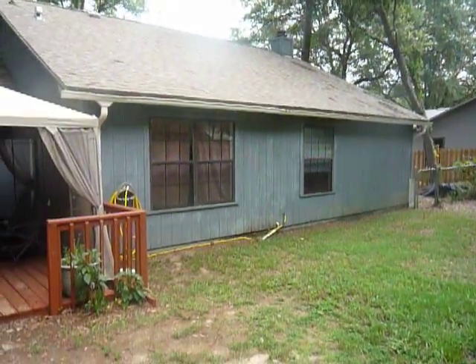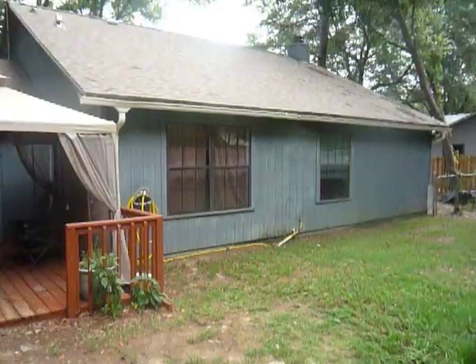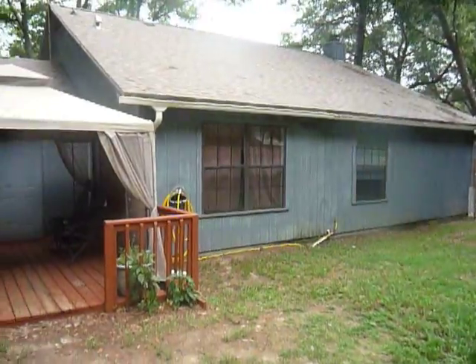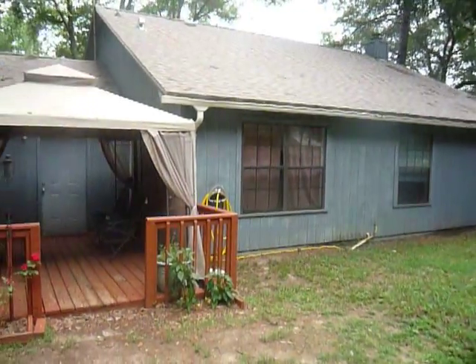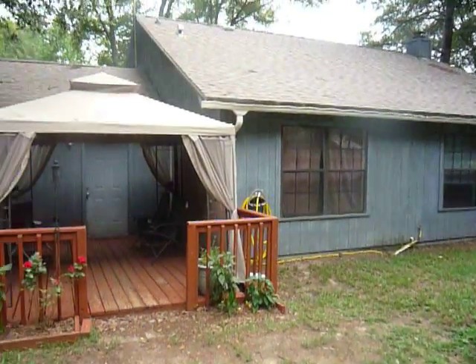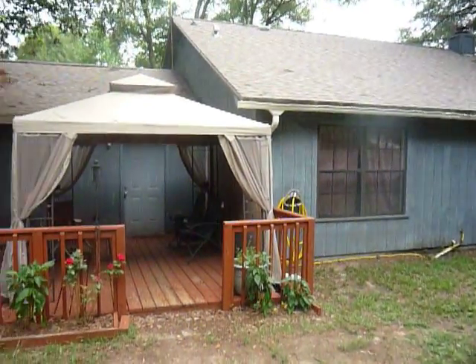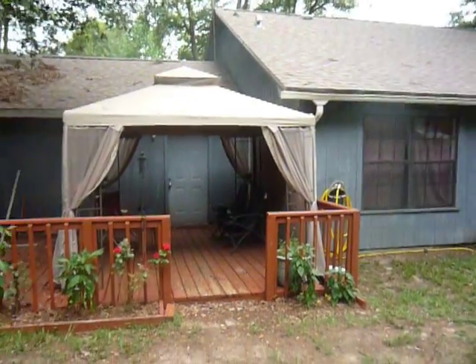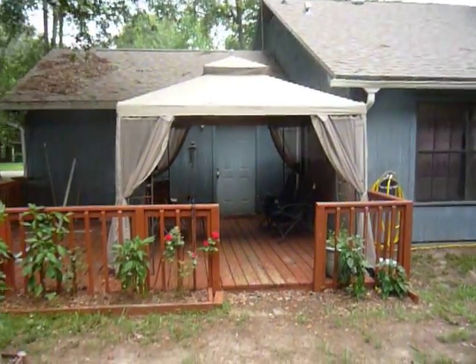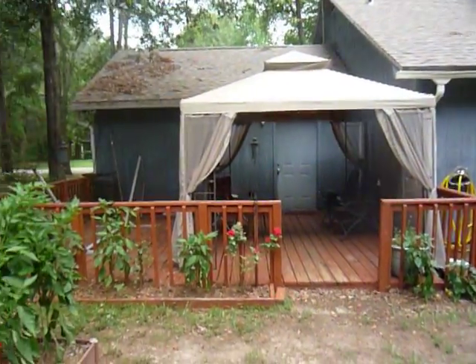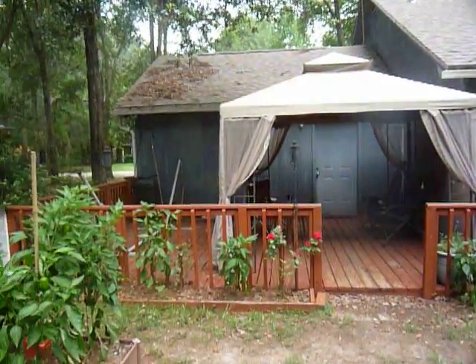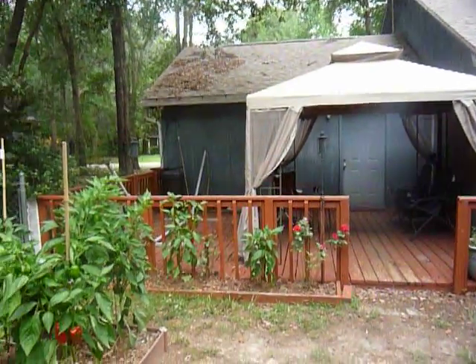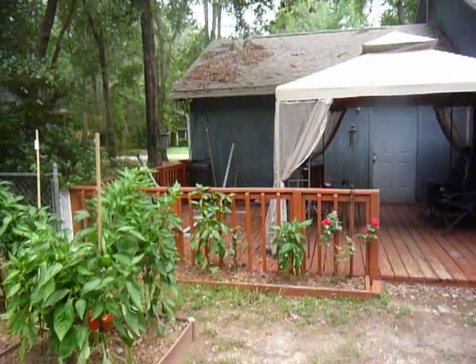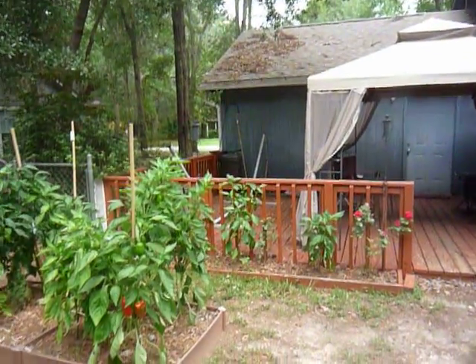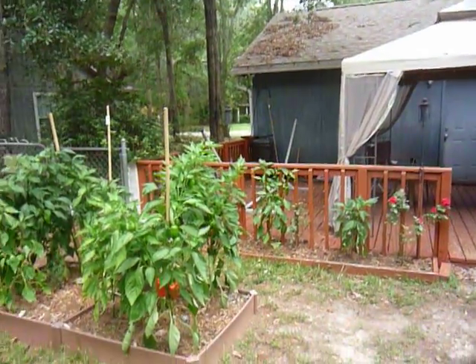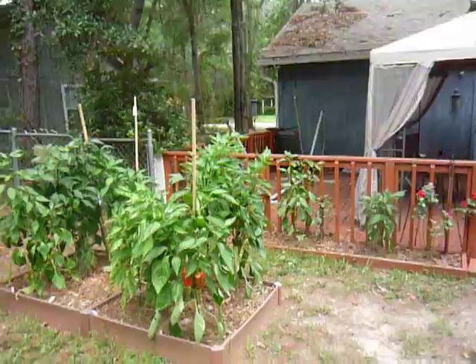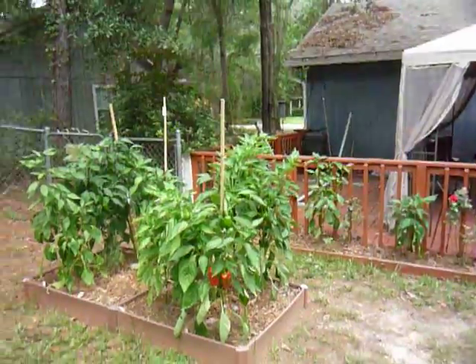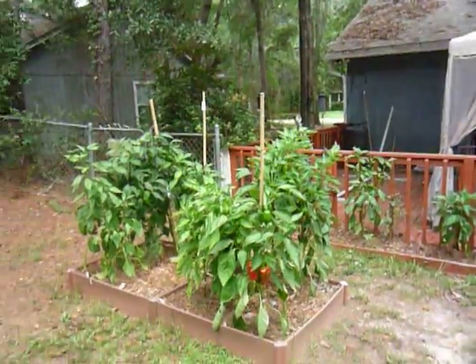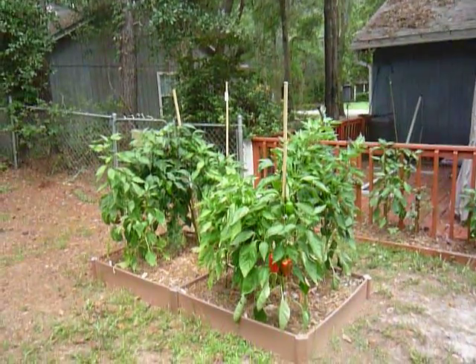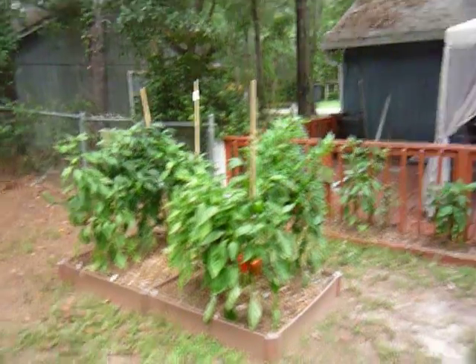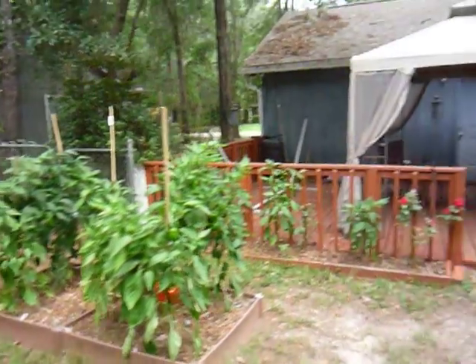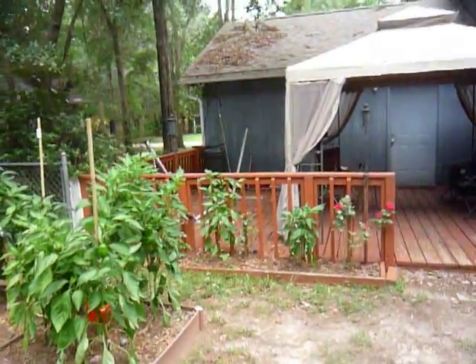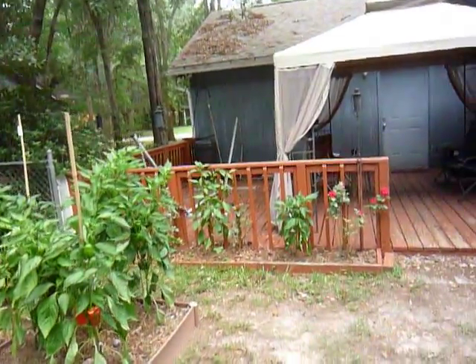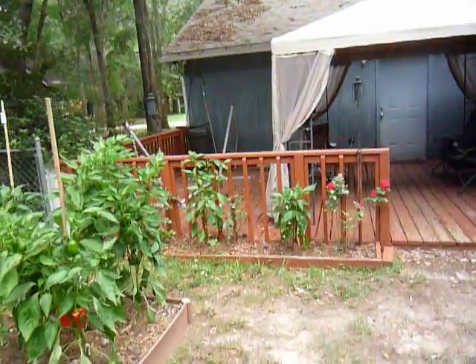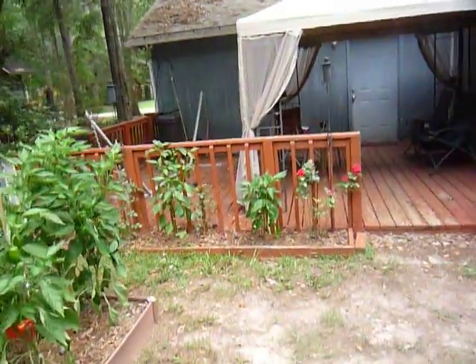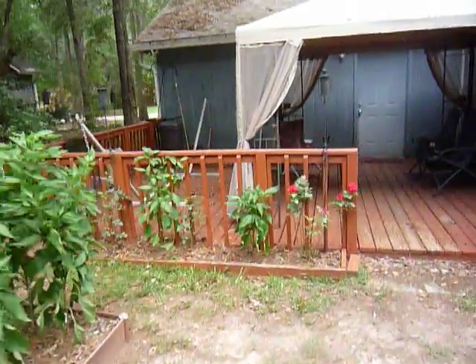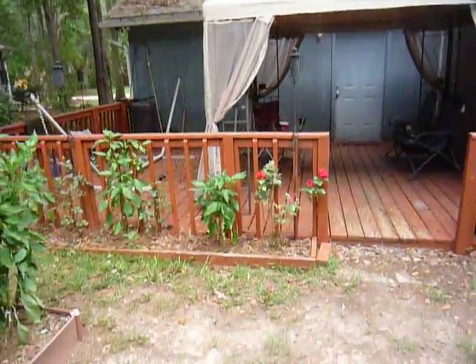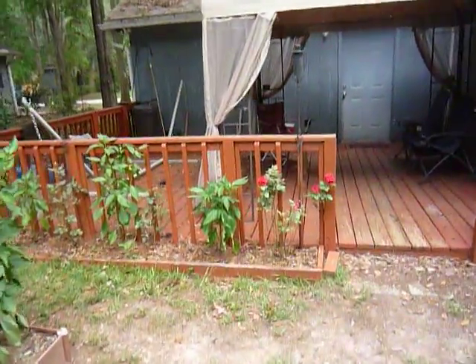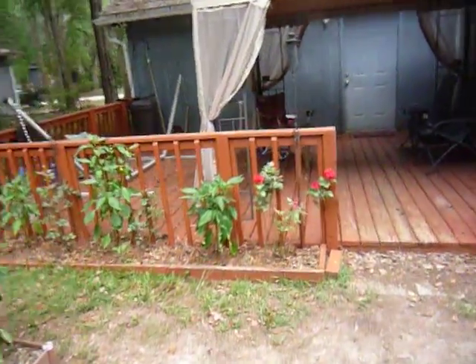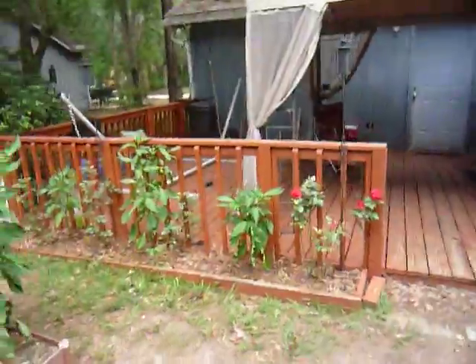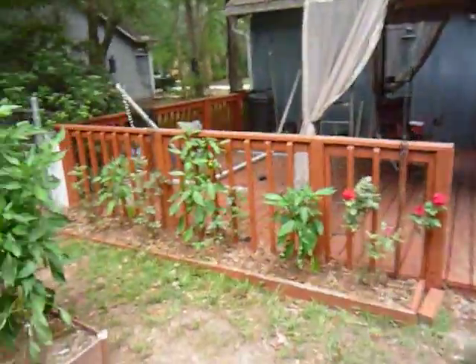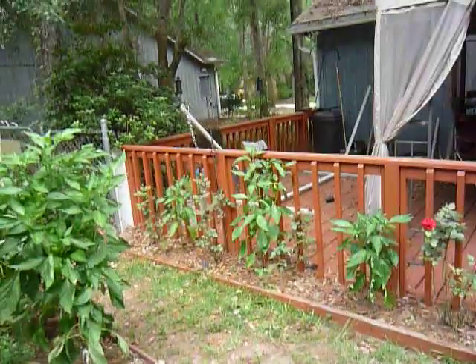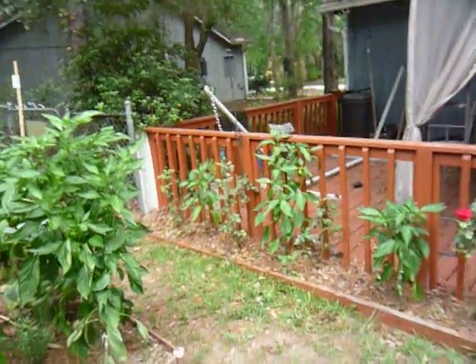My grass is high. The weeds are high and it needs to be mowed, so if you'll ignore that, I'd appreciate it. But along the deck, we've got some roses, and in between the roses are some more pepper plants.